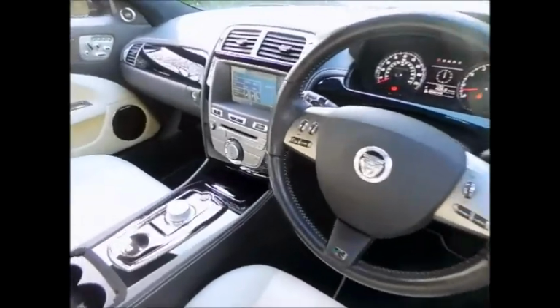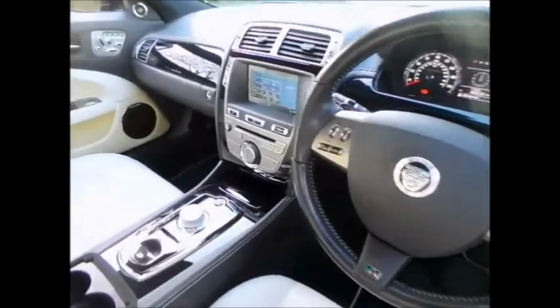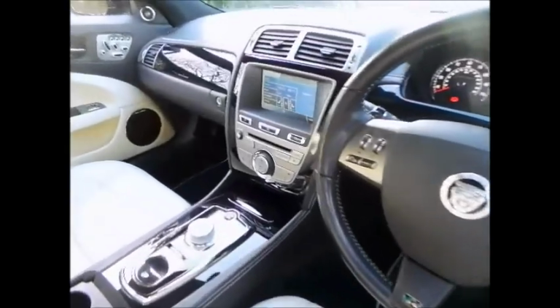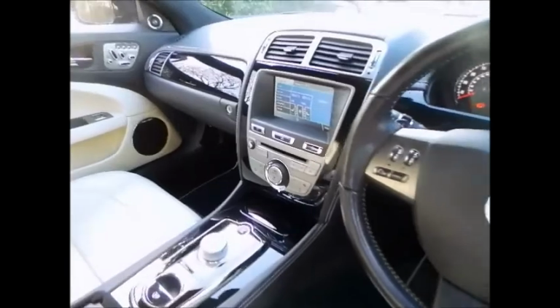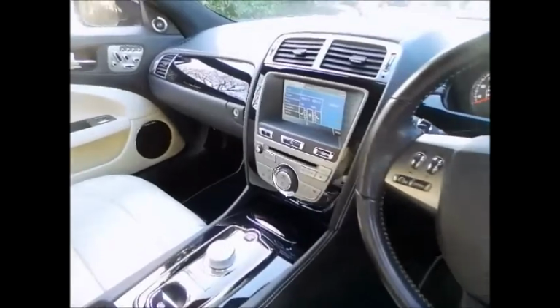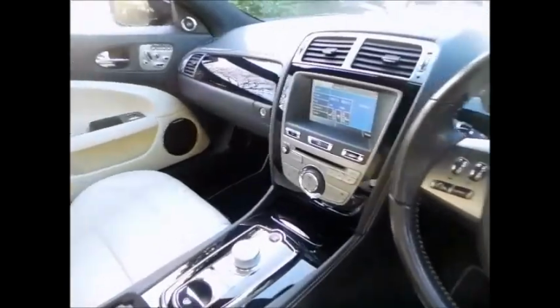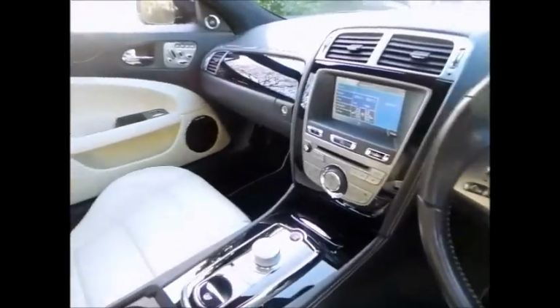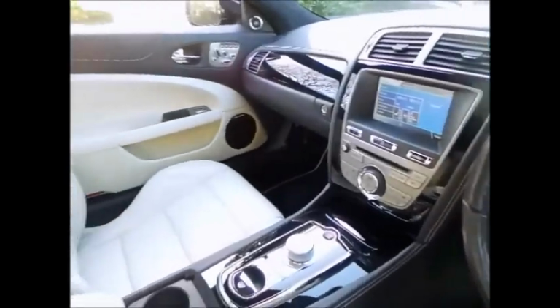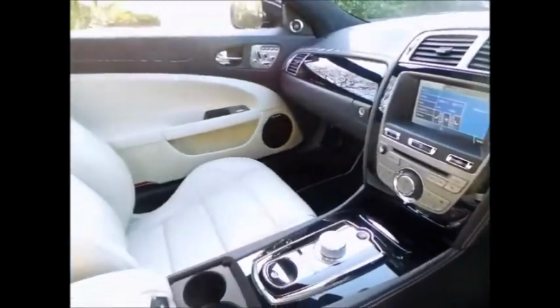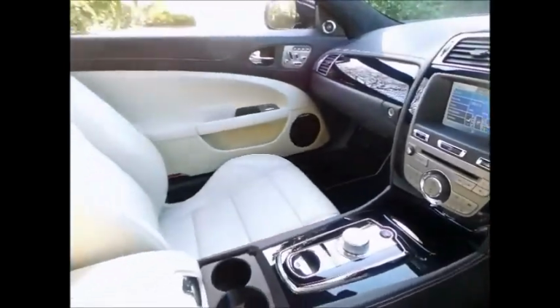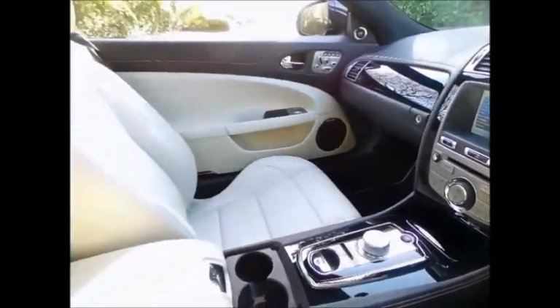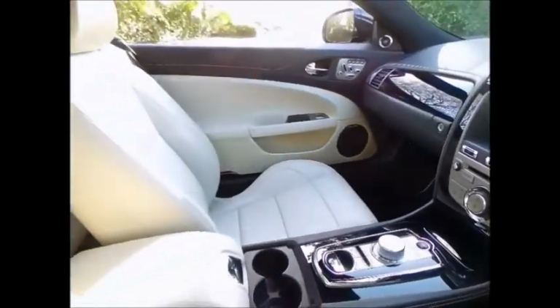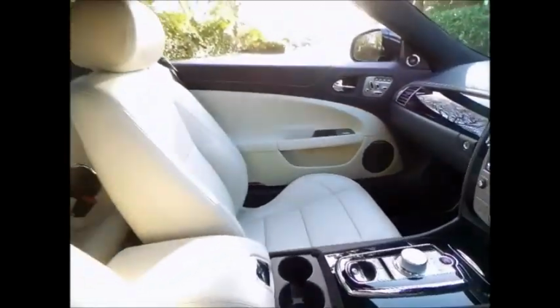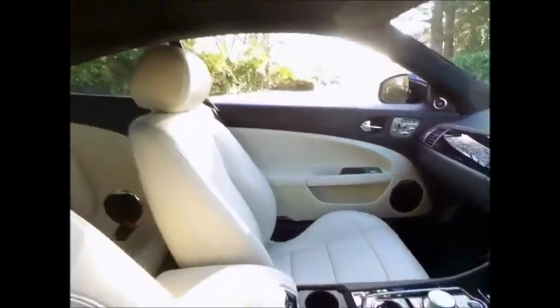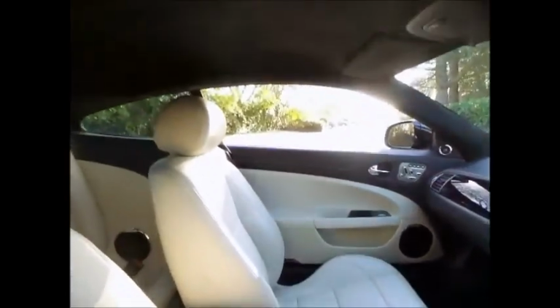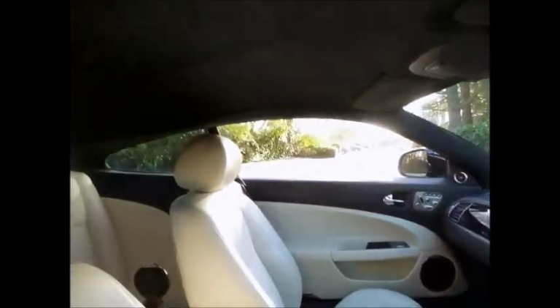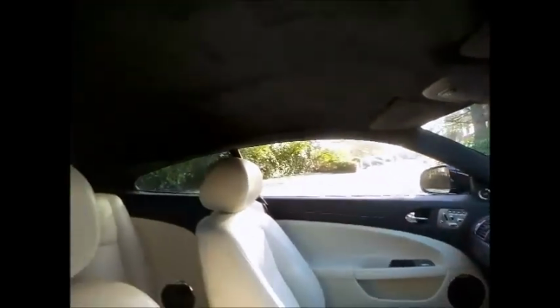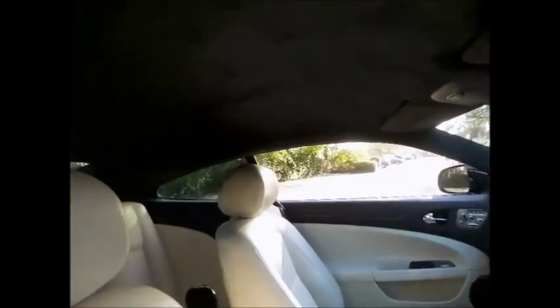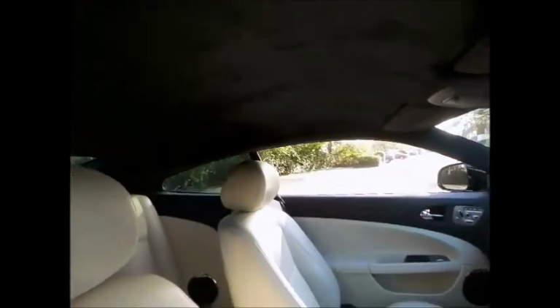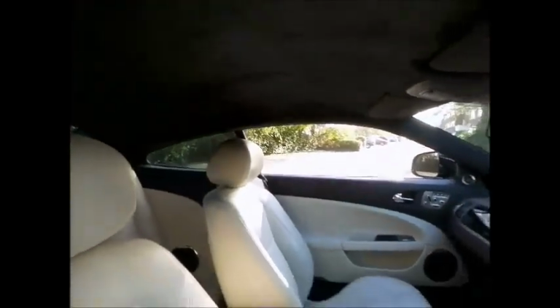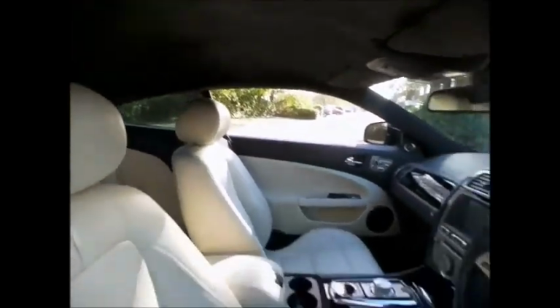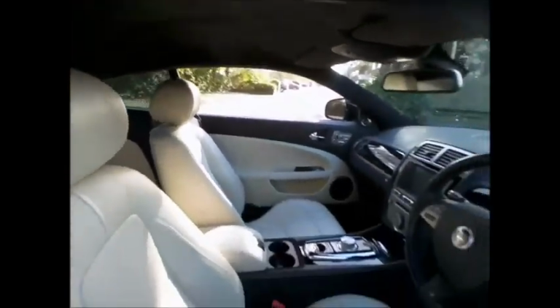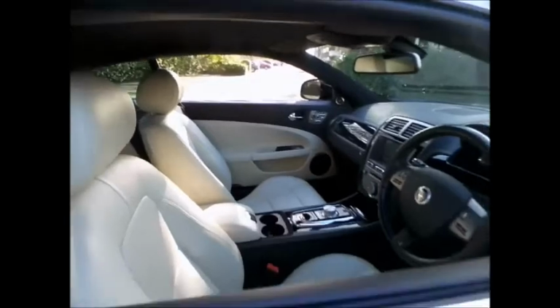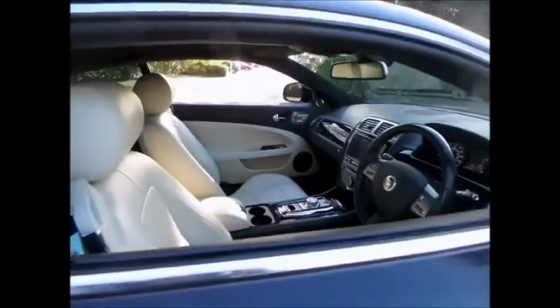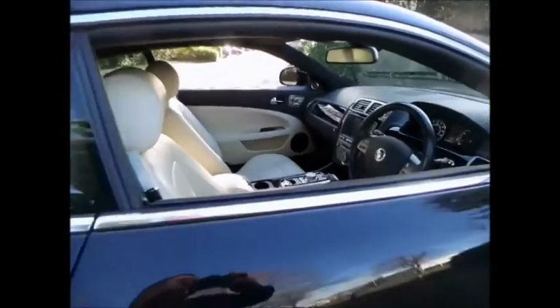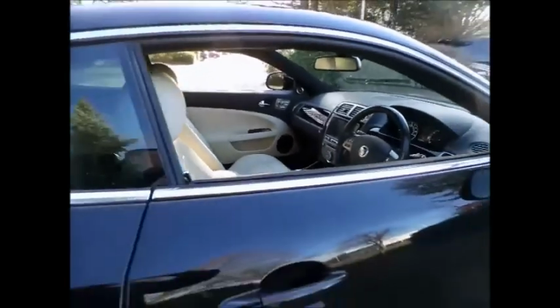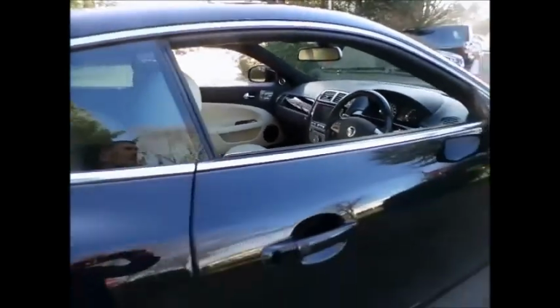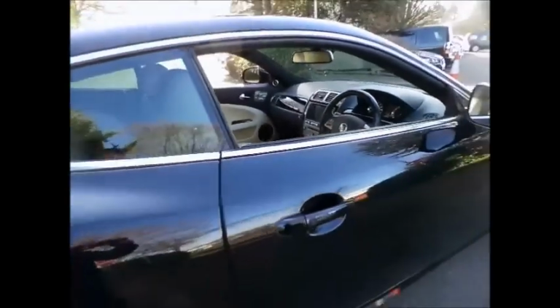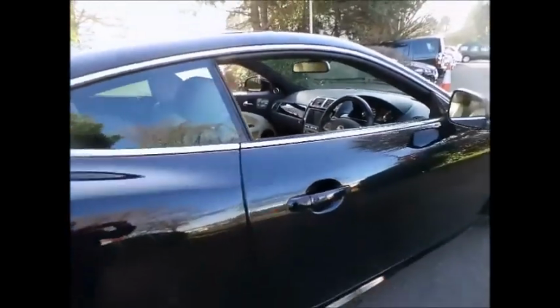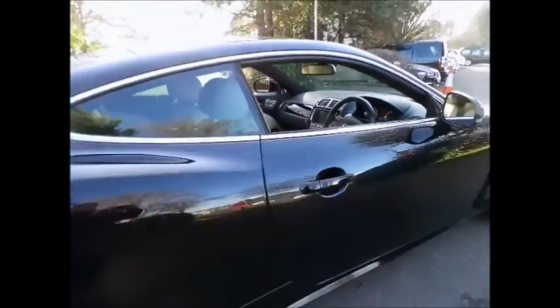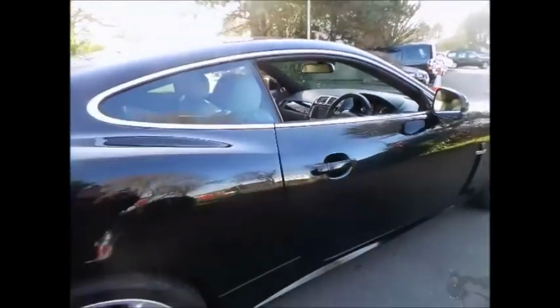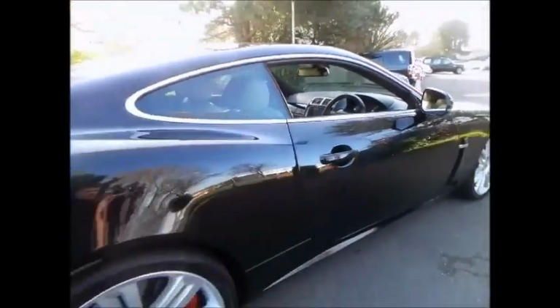This beautiful example is finished in ultimate black and ivory leather interior and is equipped with some fantastic options like the 20 inch Vortex Alloys.